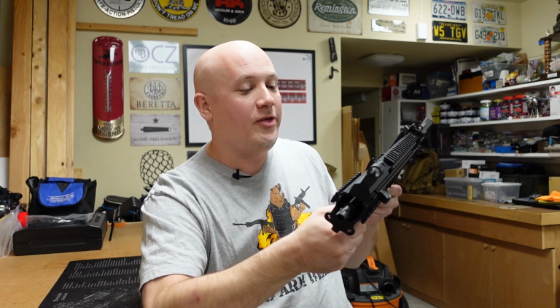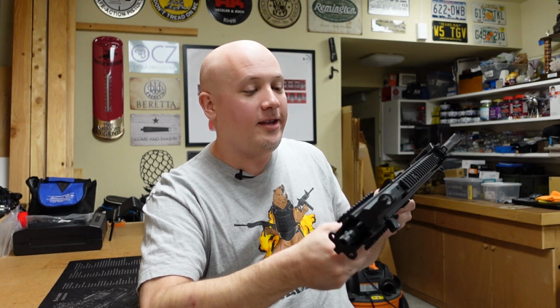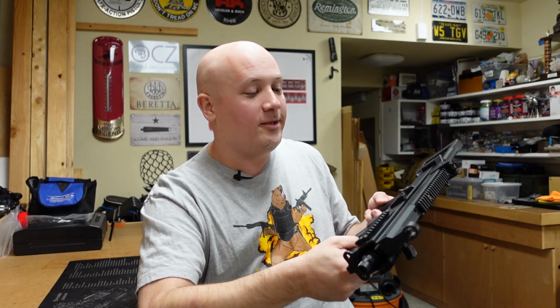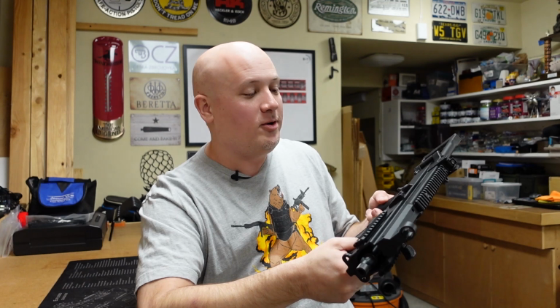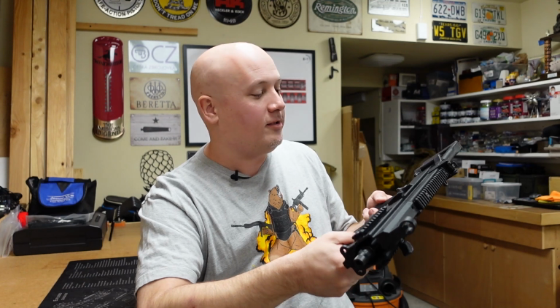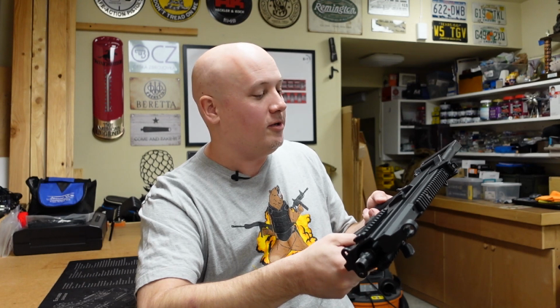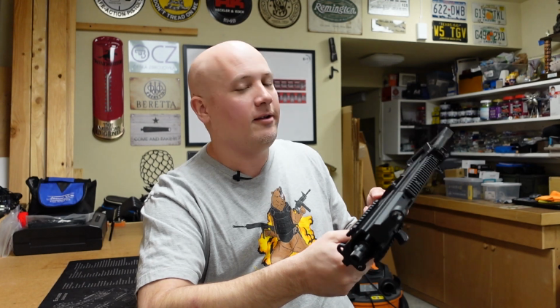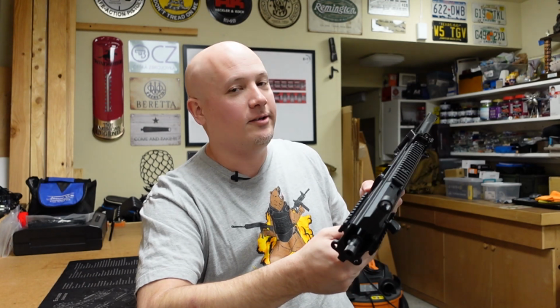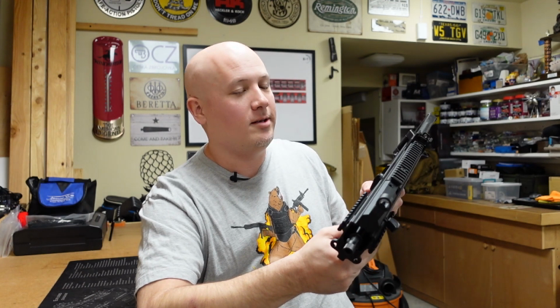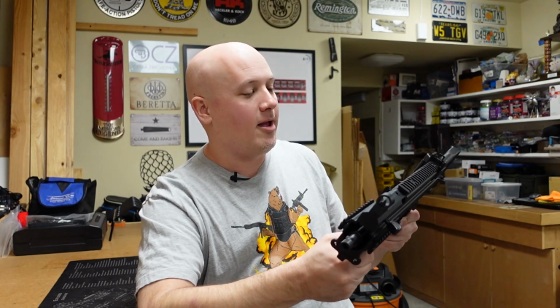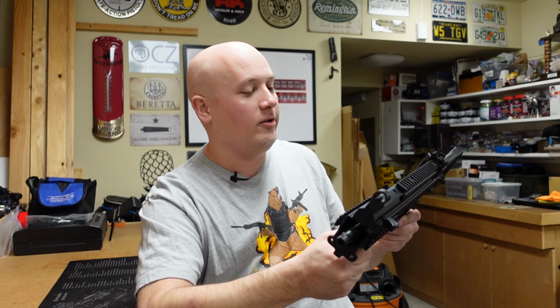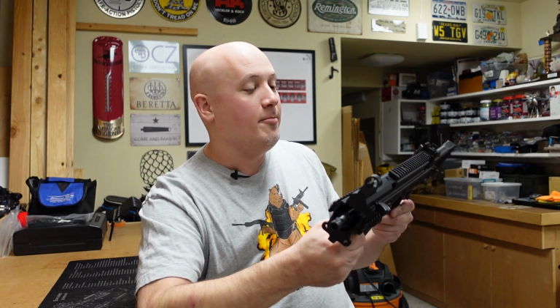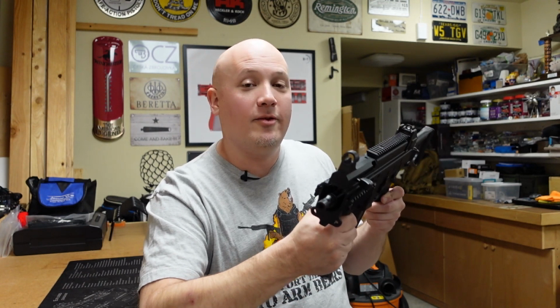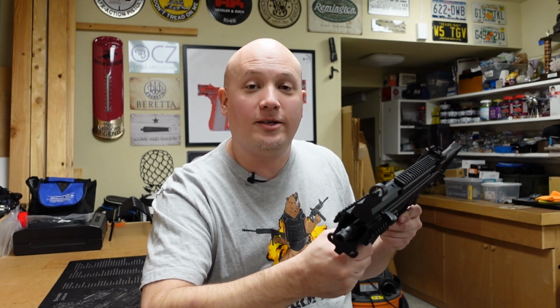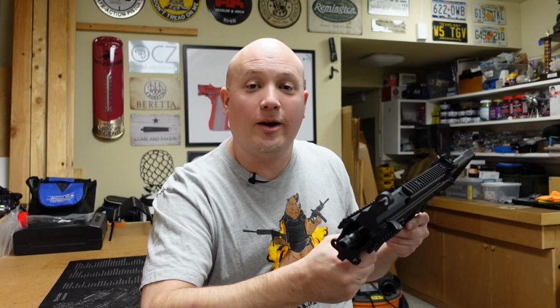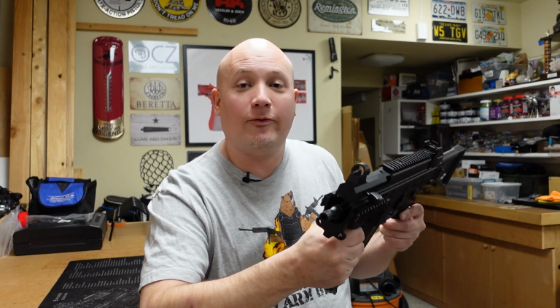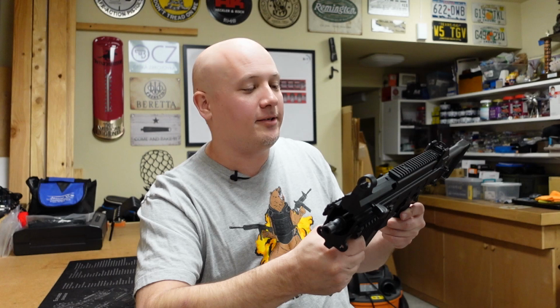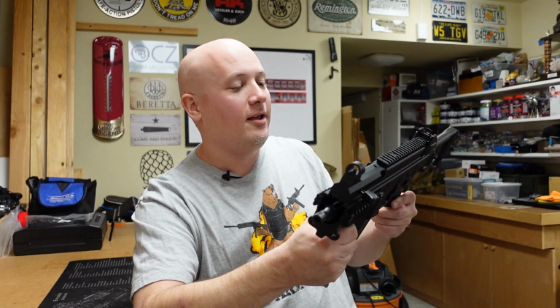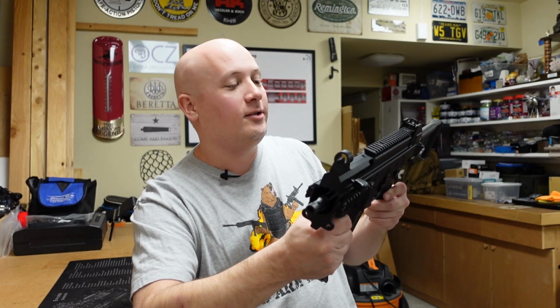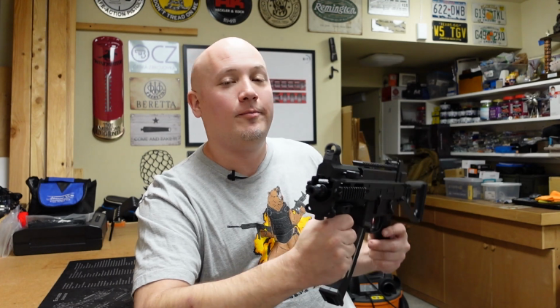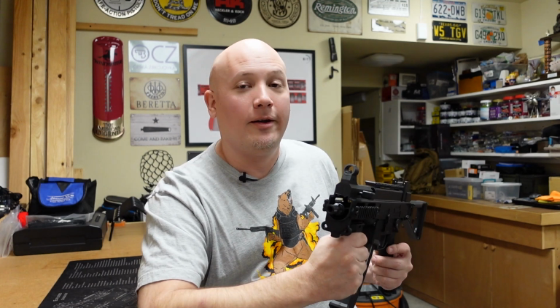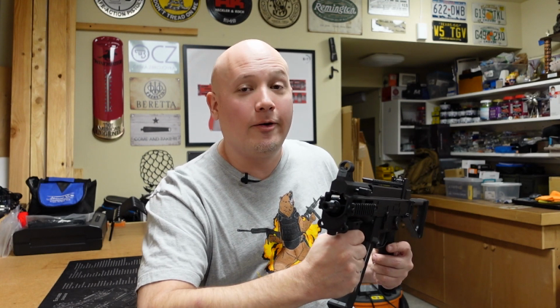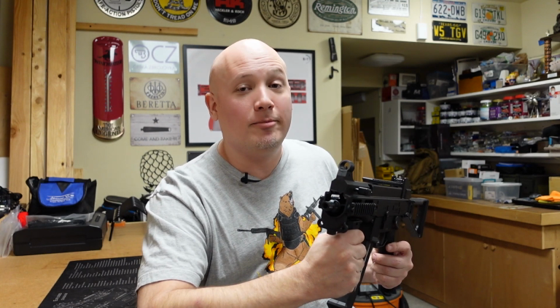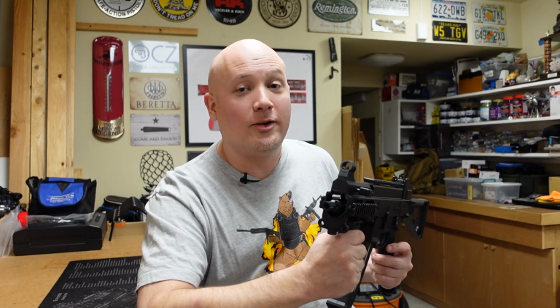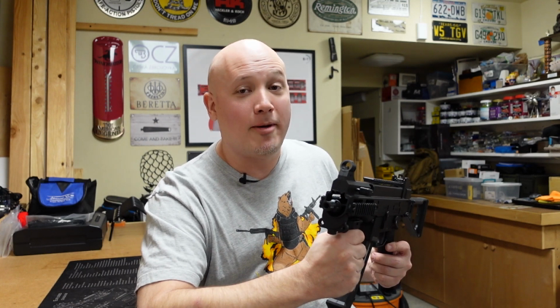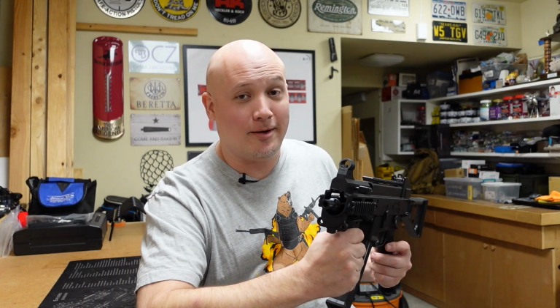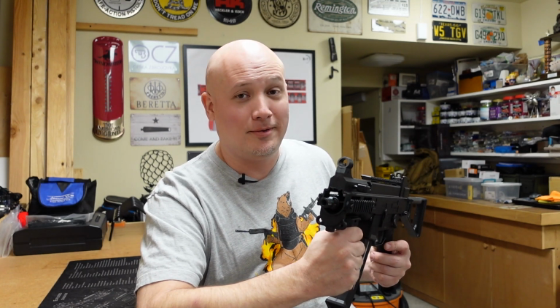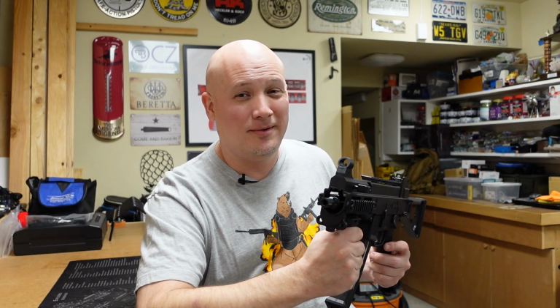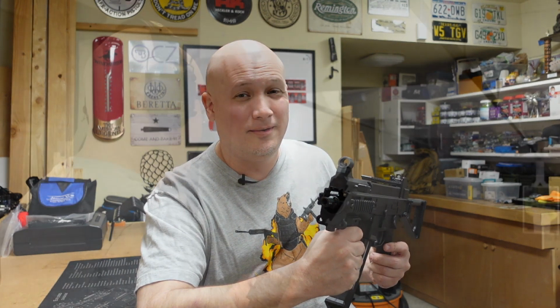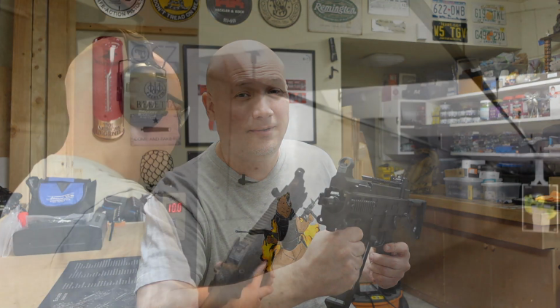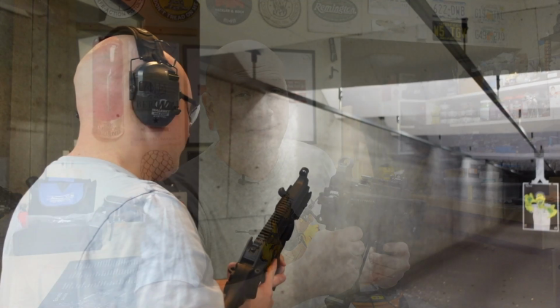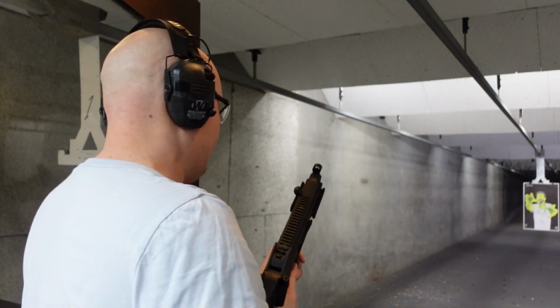Now is the time we've all been waiting for. This is supposed to be a submachine gun — yeah, it's semi-automatic only, but it wants to run fast. So here are the obligatory mag dumps.